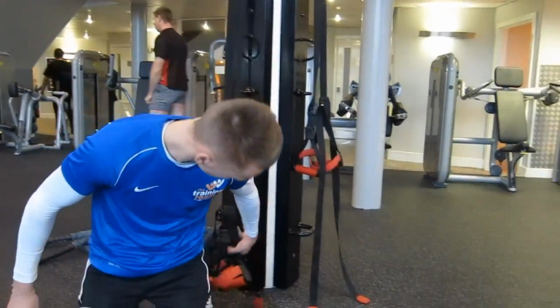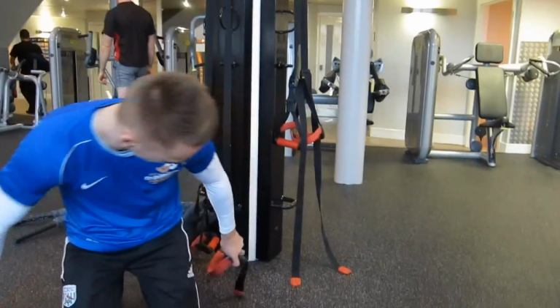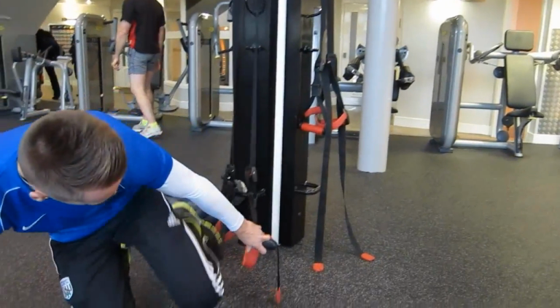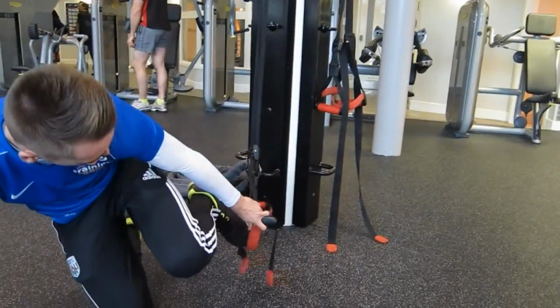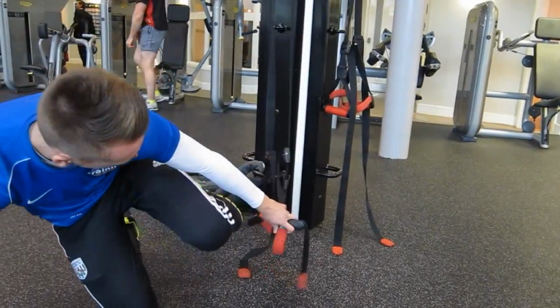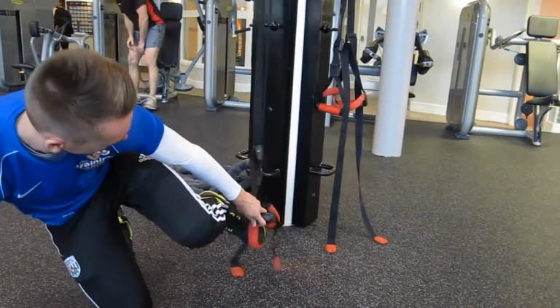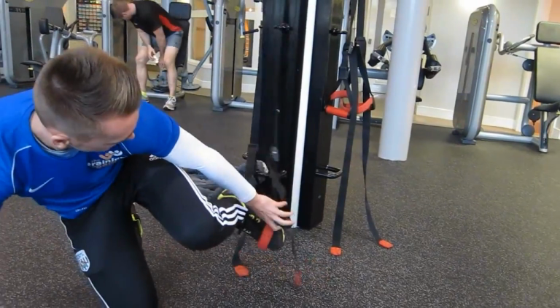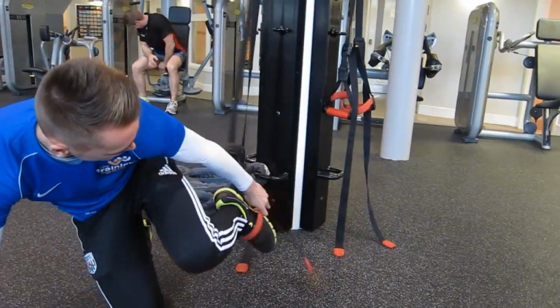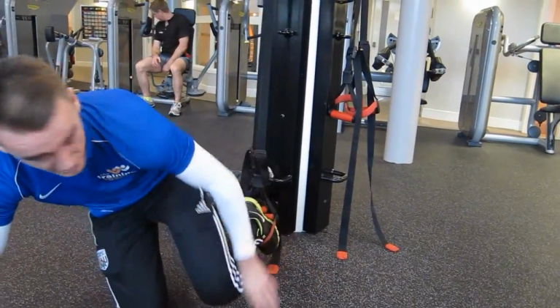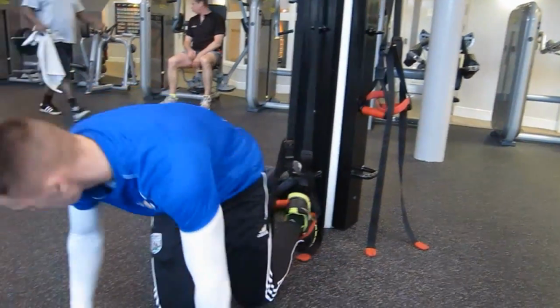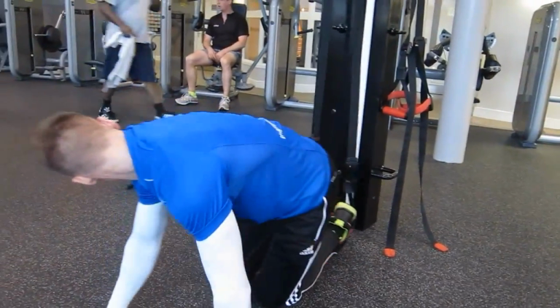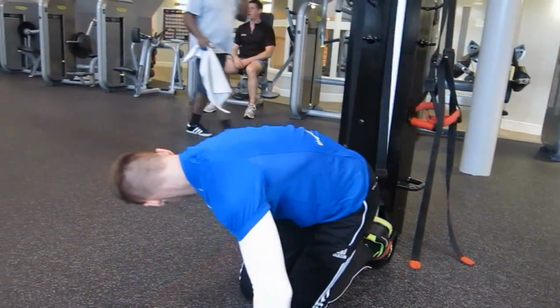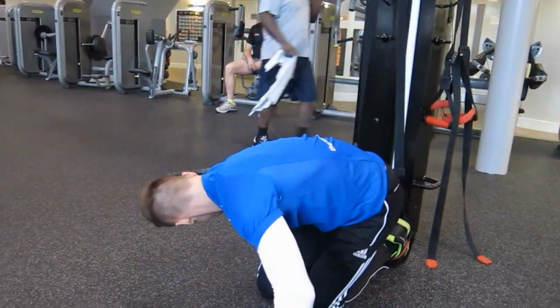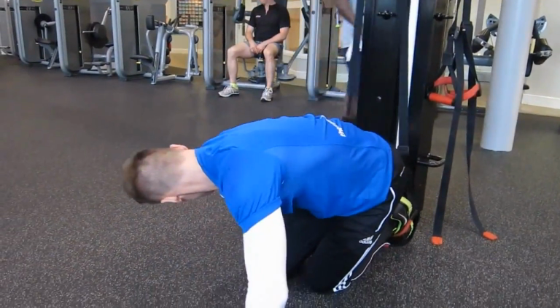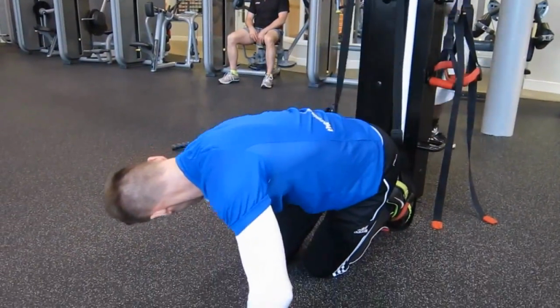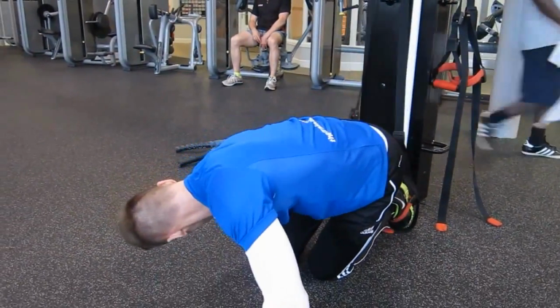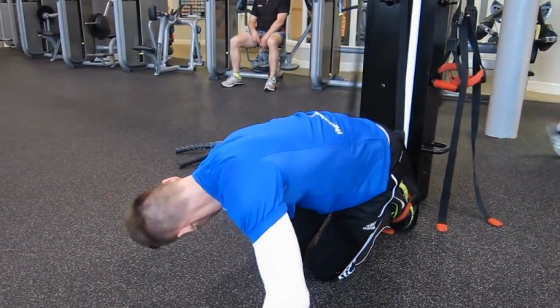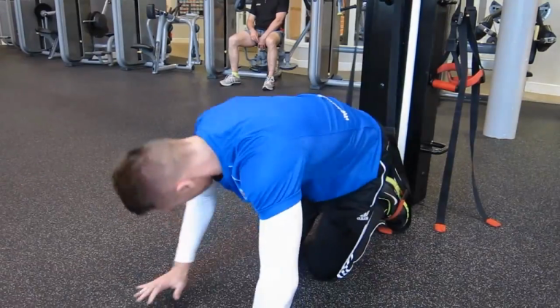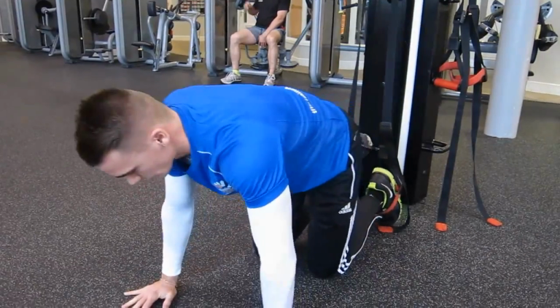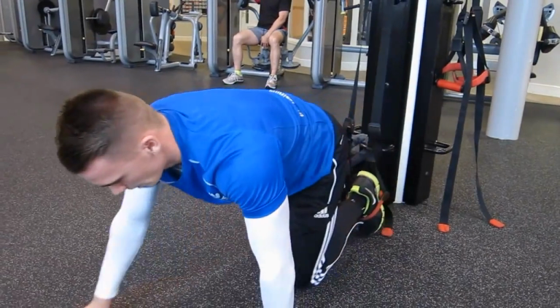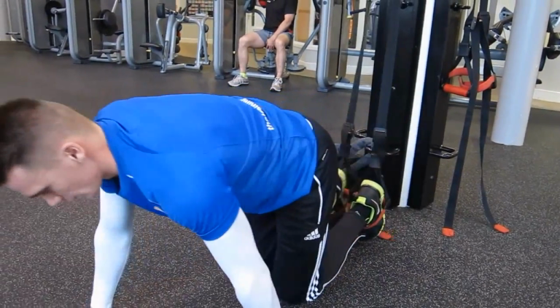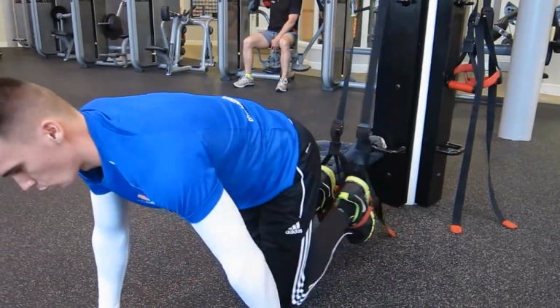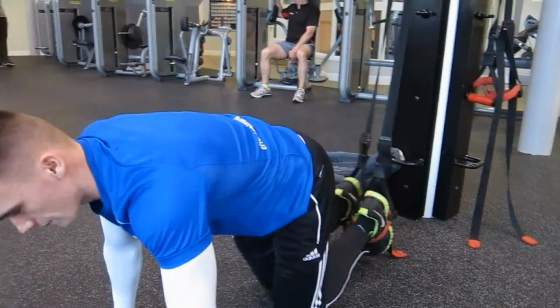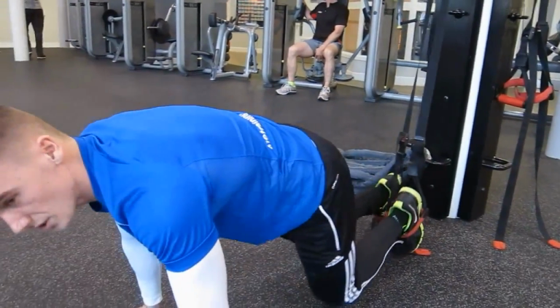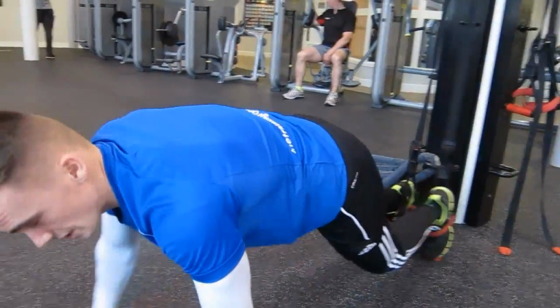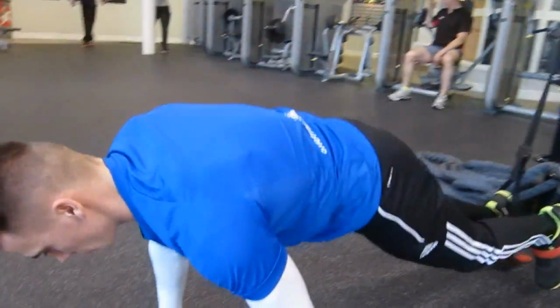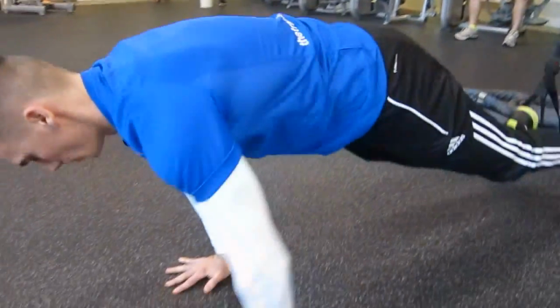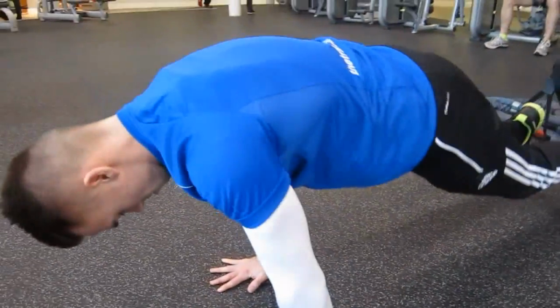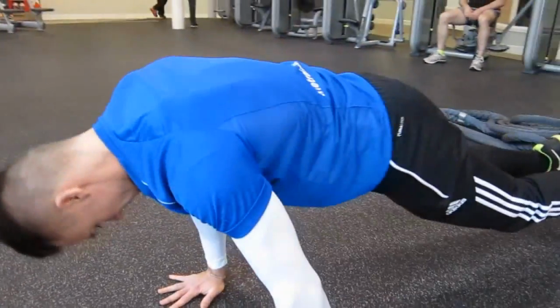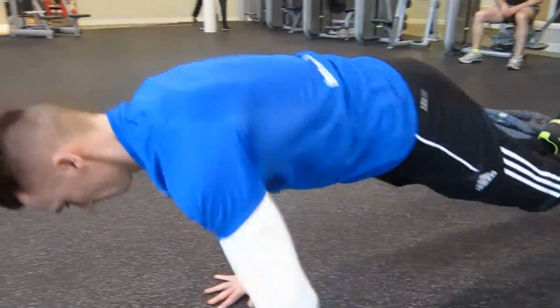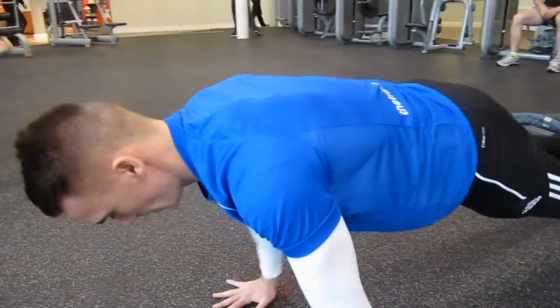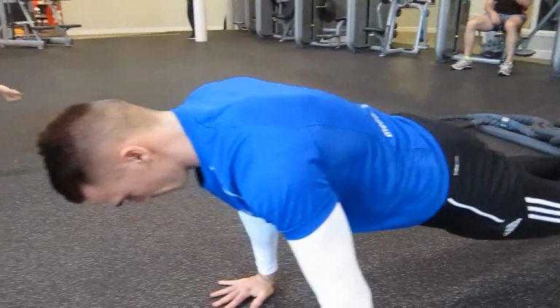So what you have to do is place your feet in those TRX handles. Now you're just going to walk yourself out a bit so that your feet aren't touching the floor. It's going to be a little bit difficult.